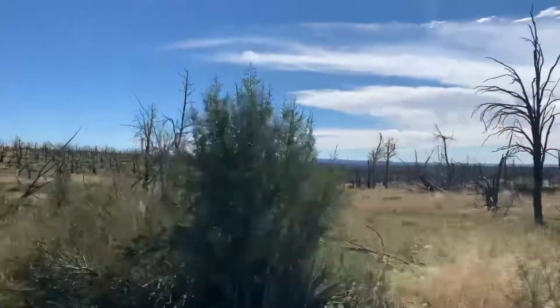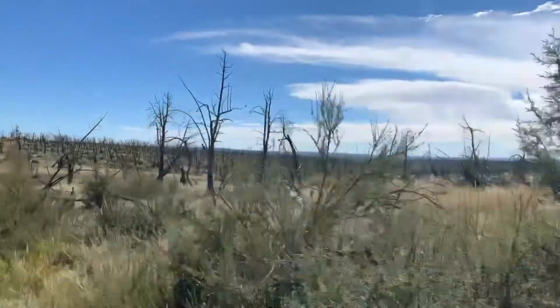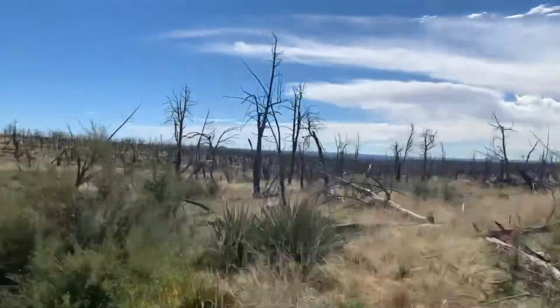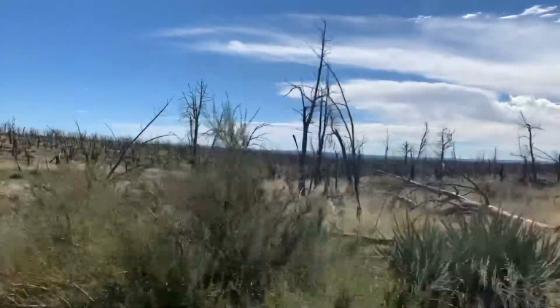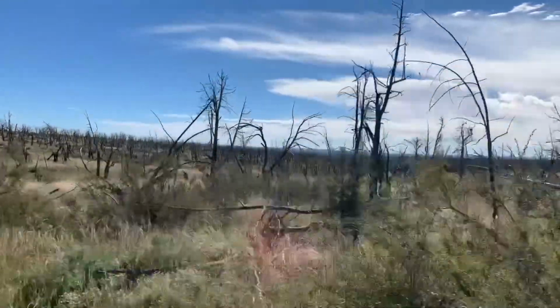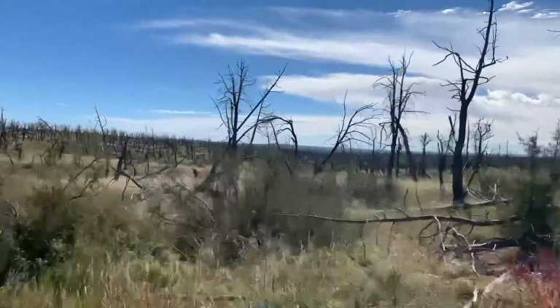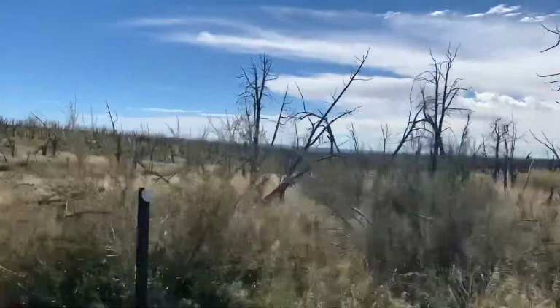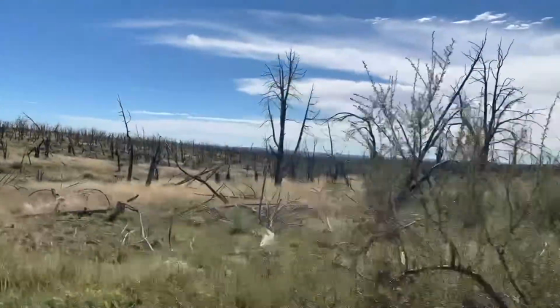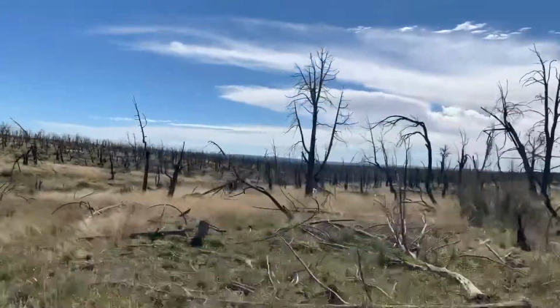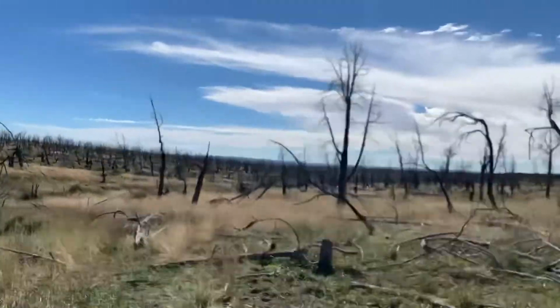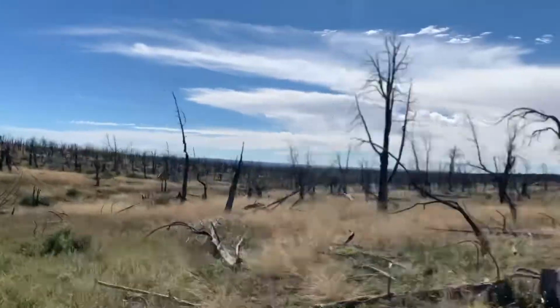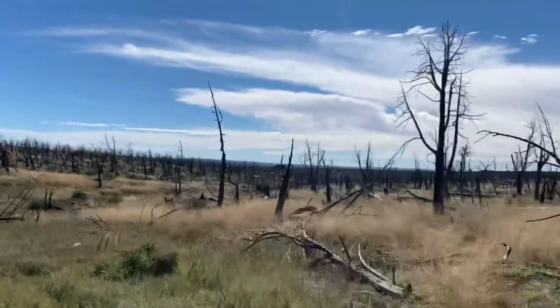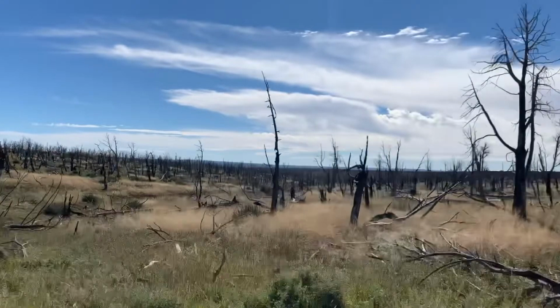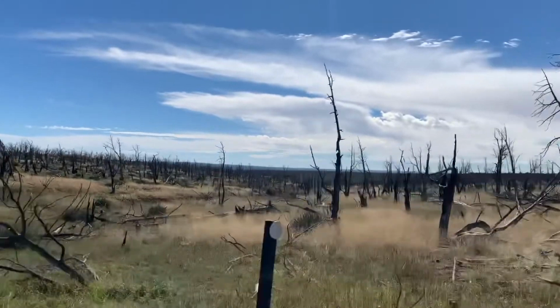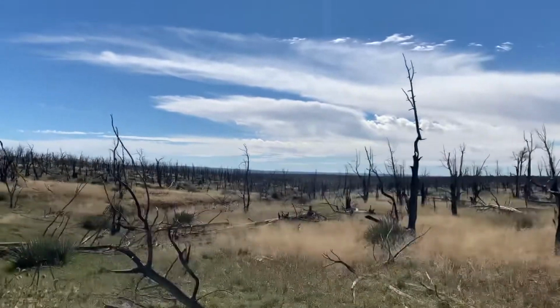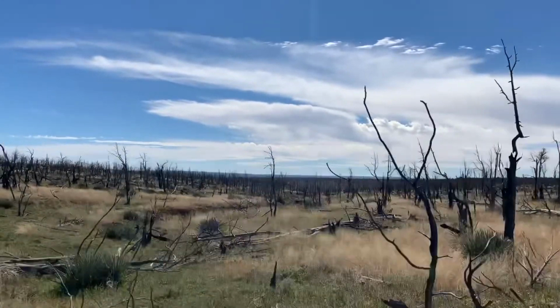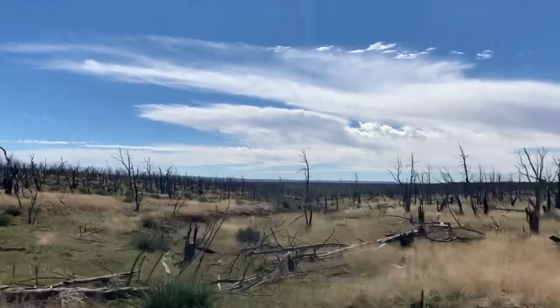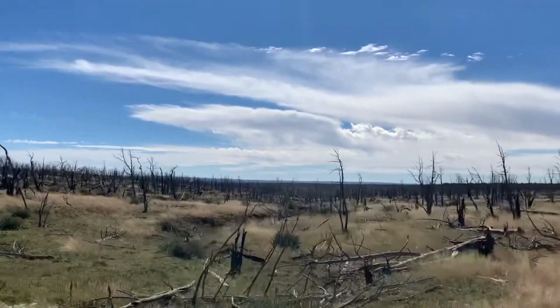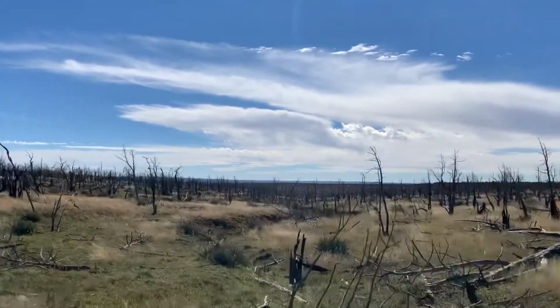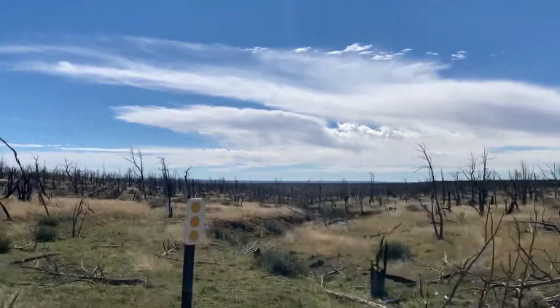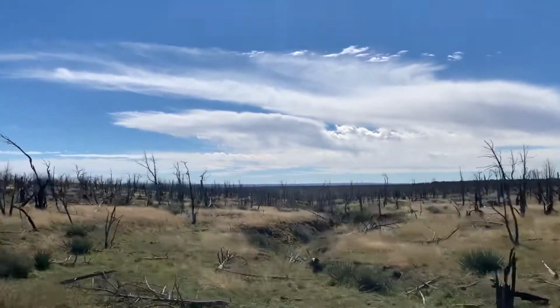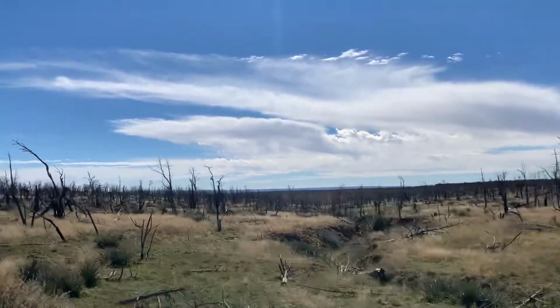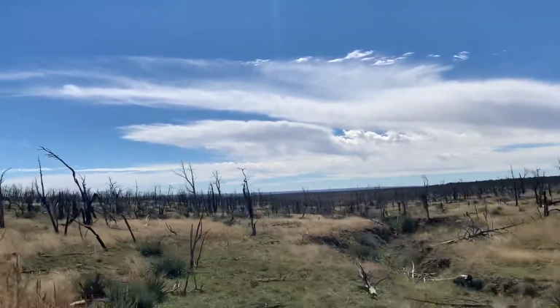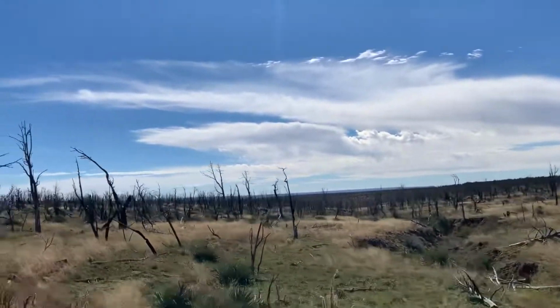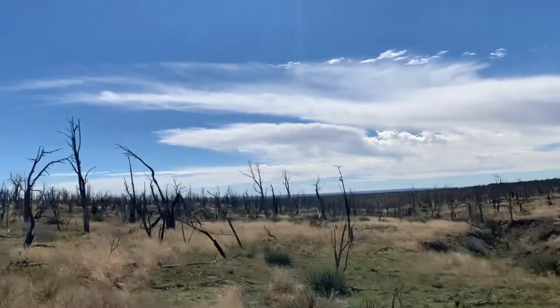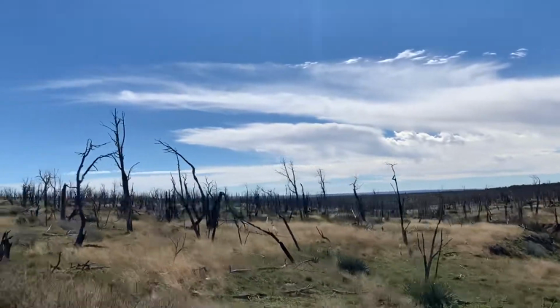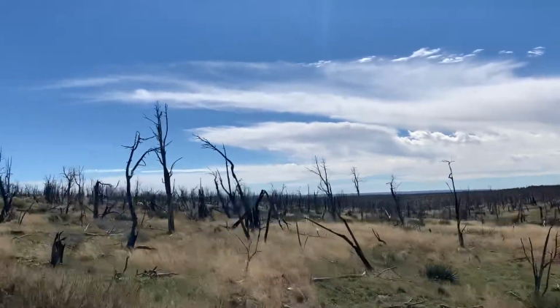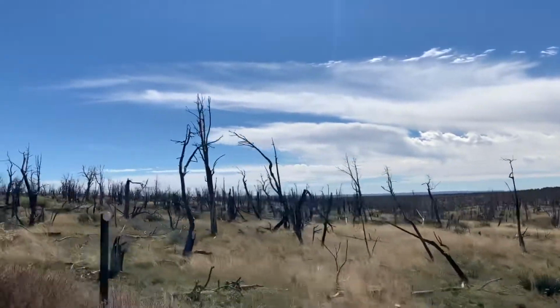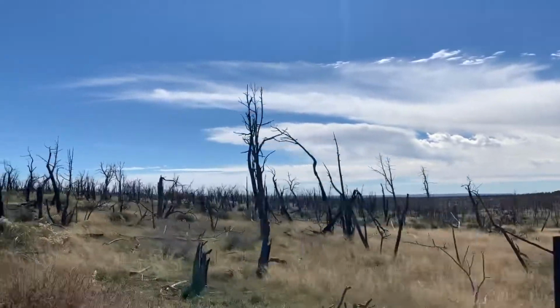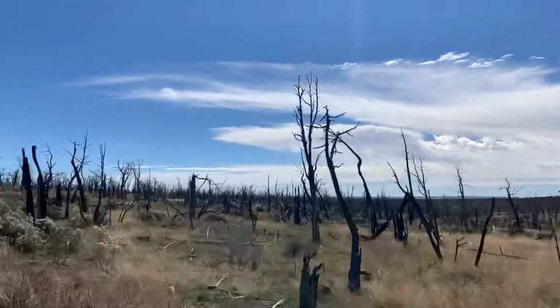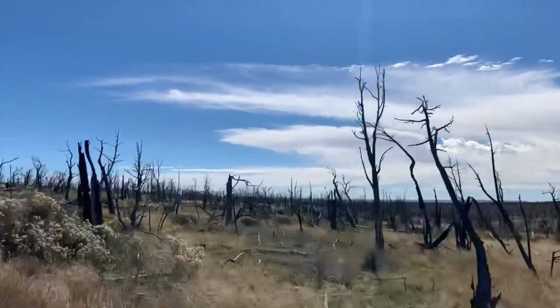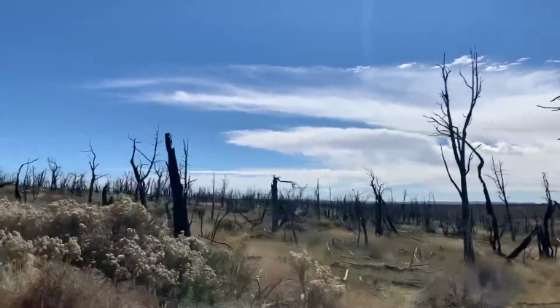Wildfires came through here in 2002 and as you can see burnt all the trees out — they haven't returned. Rangers now prevent fires by doing a back-burning process to get rid of some foliage and decrease the risk of fire spread.